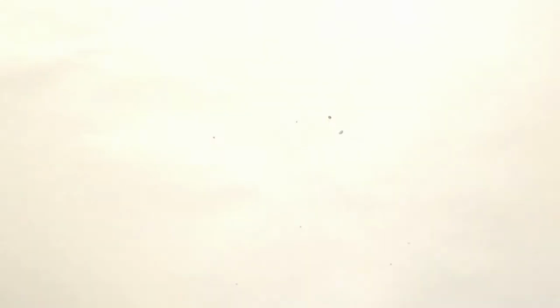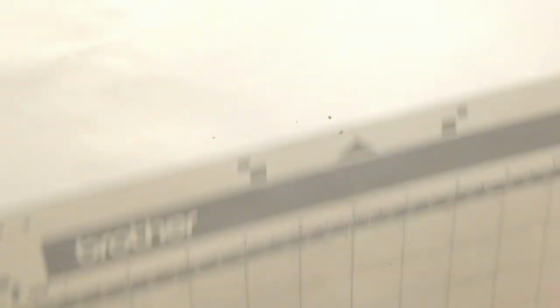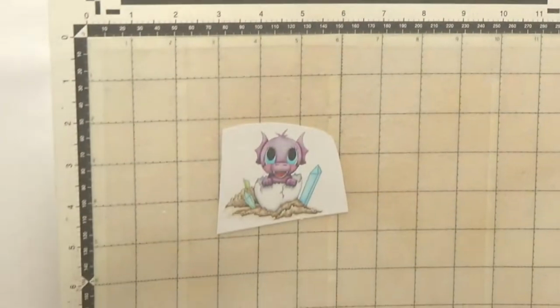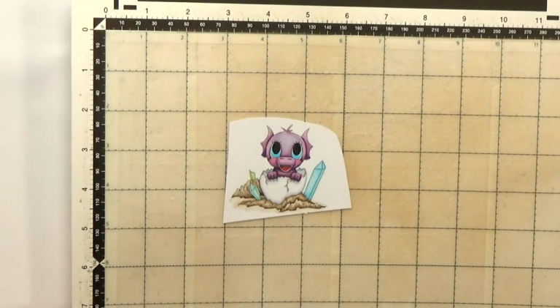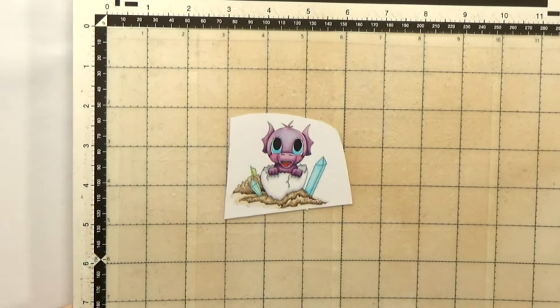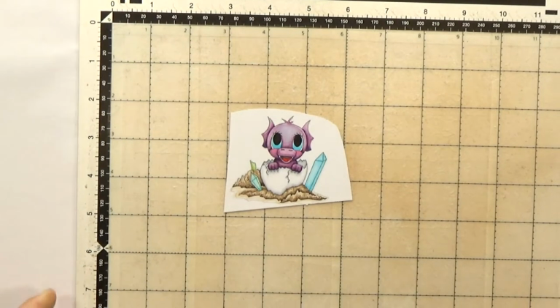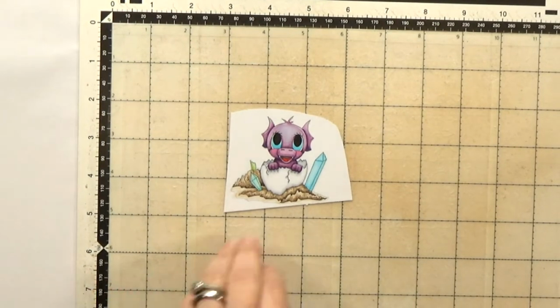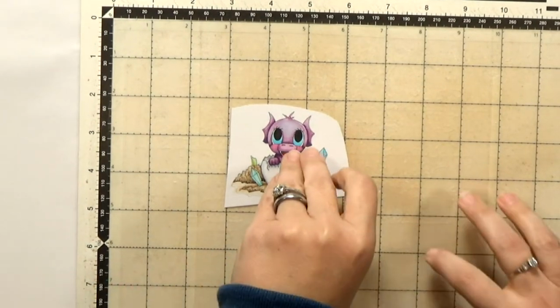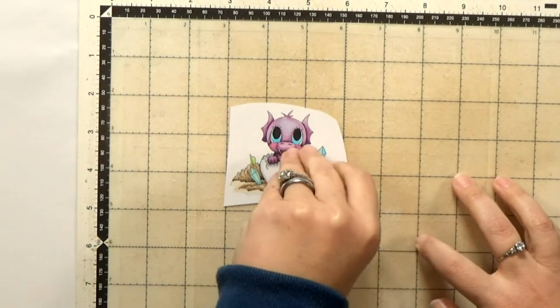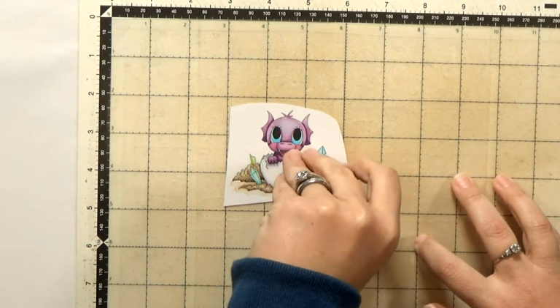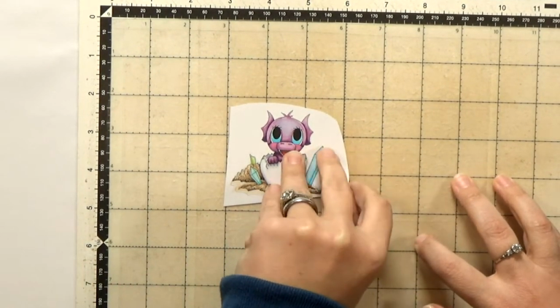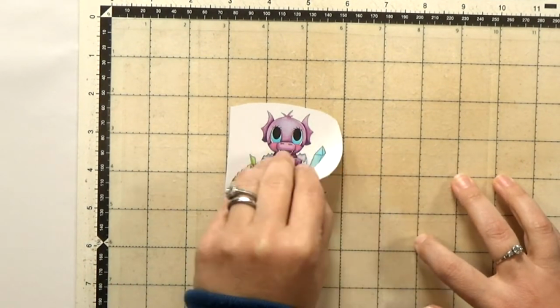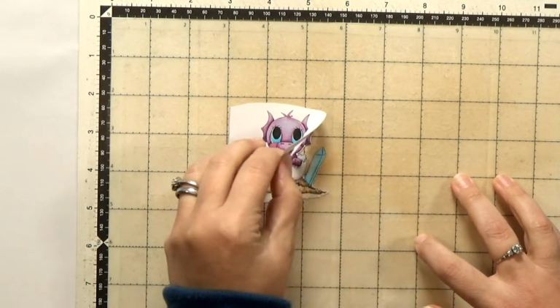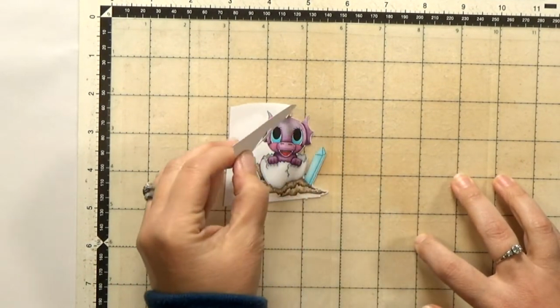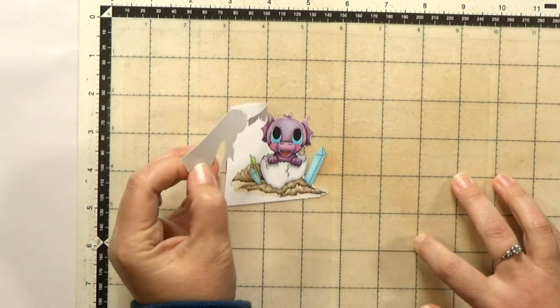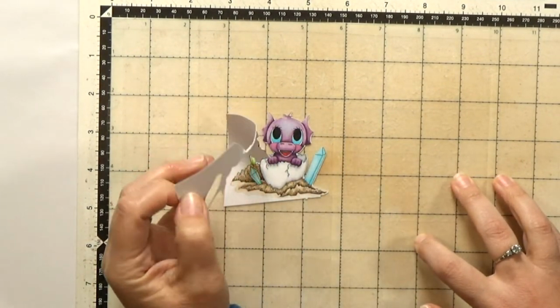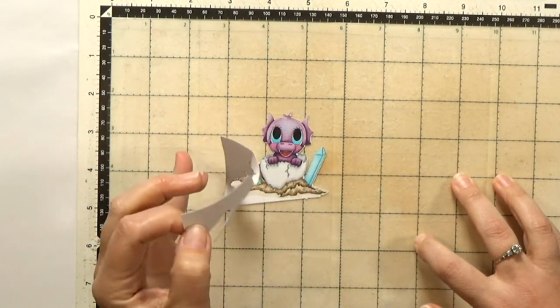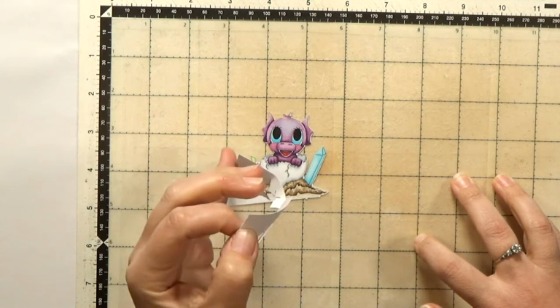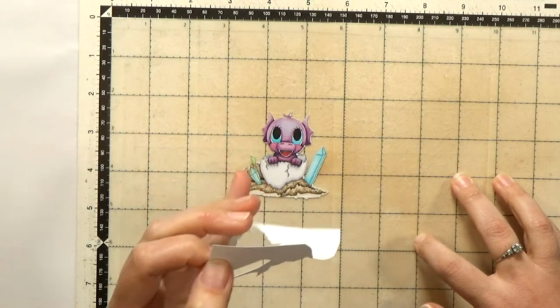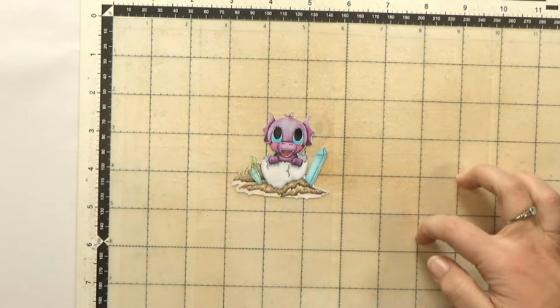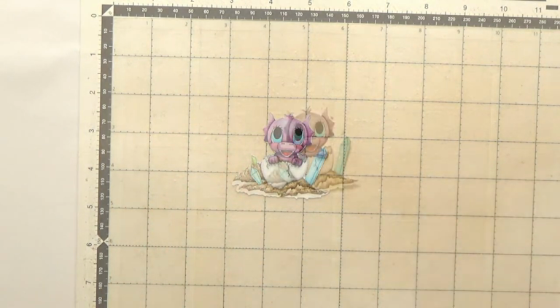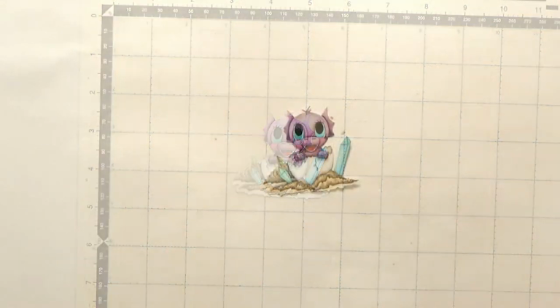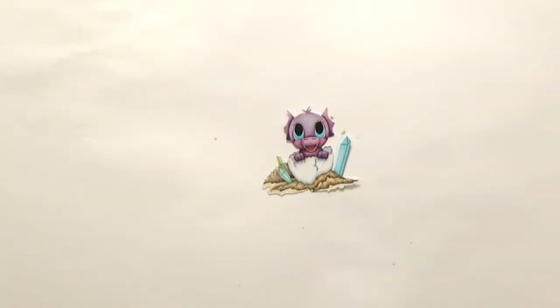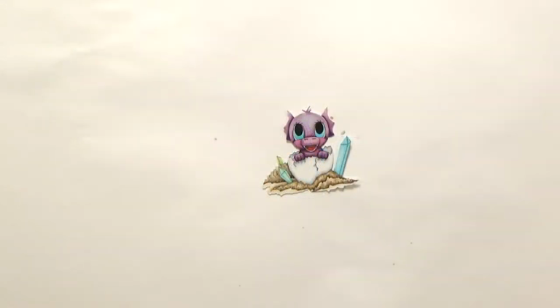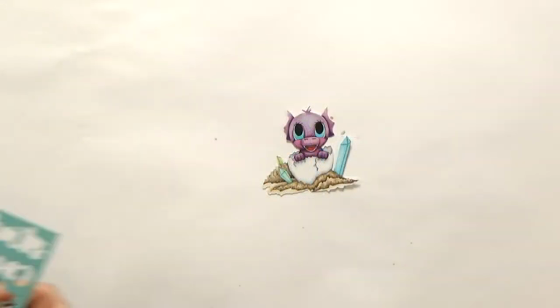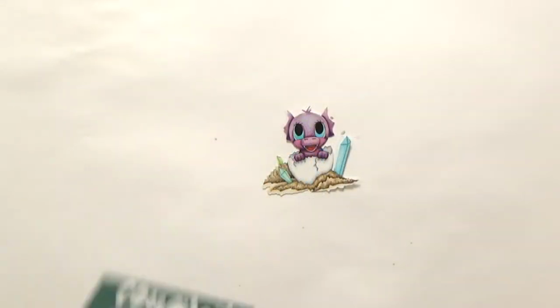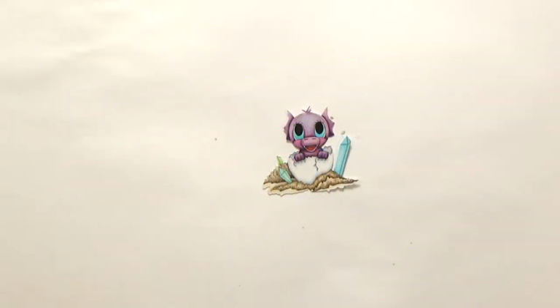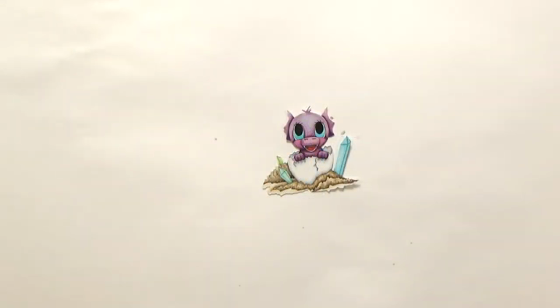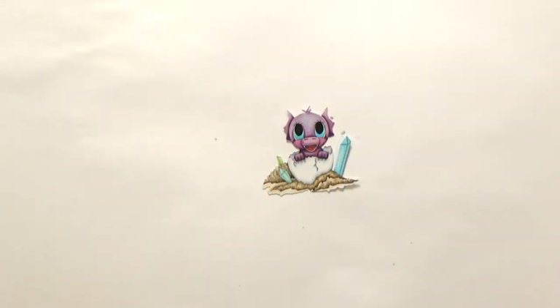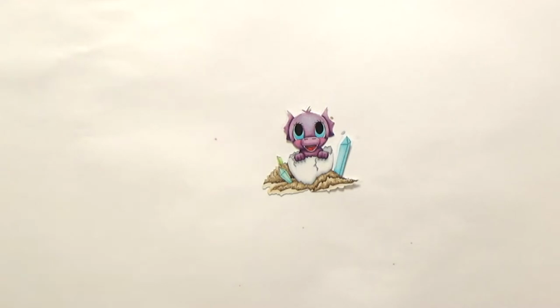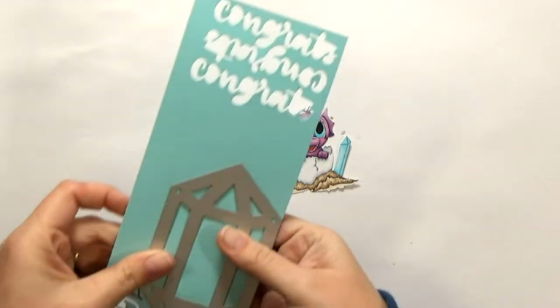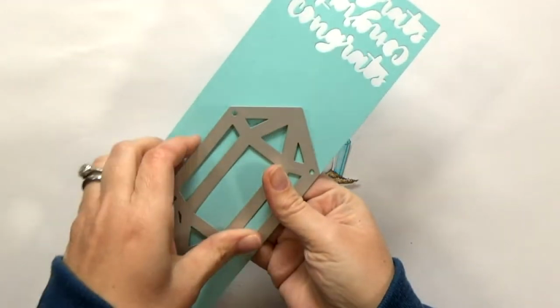And then my favorite part — the reveal. It's a lot of fun. Next I die cut my large crystal from some aqua papers out of my scrap bin.